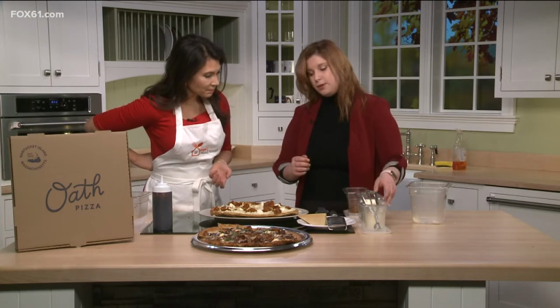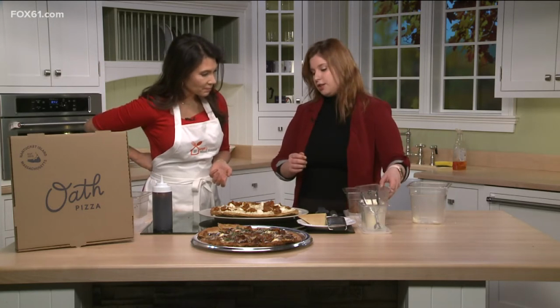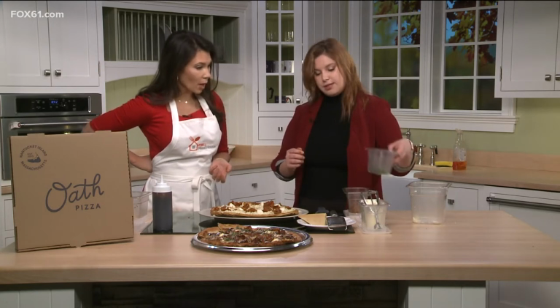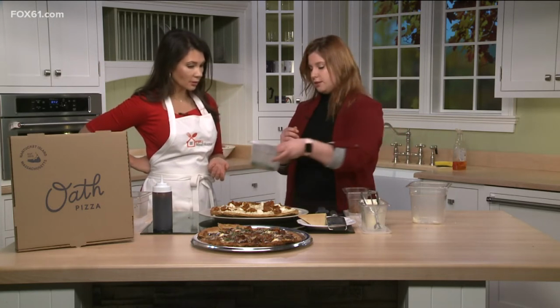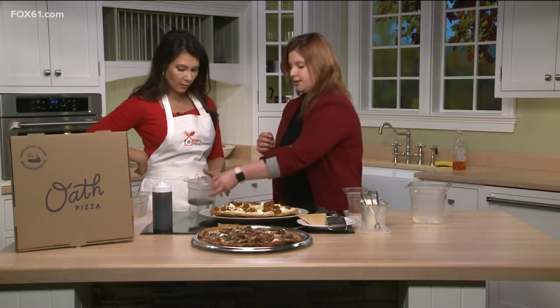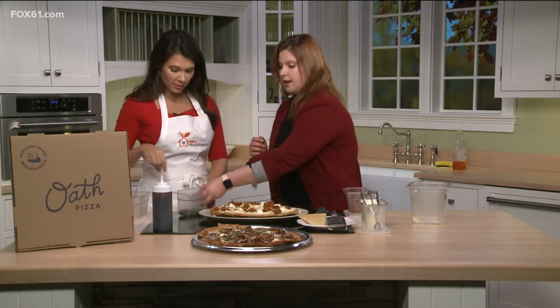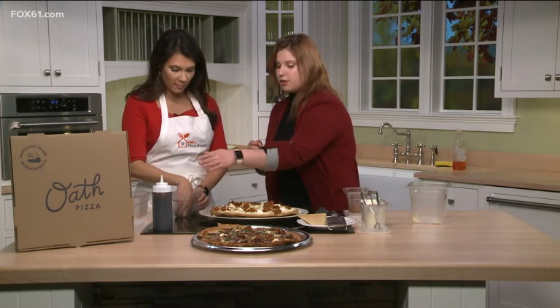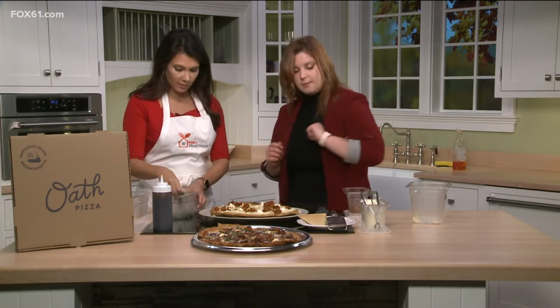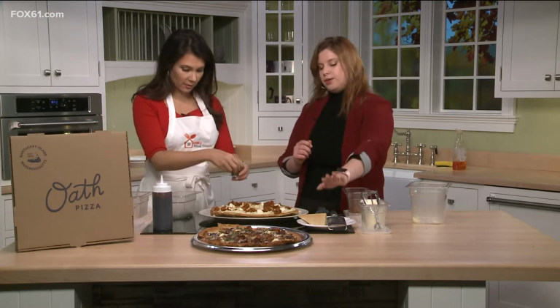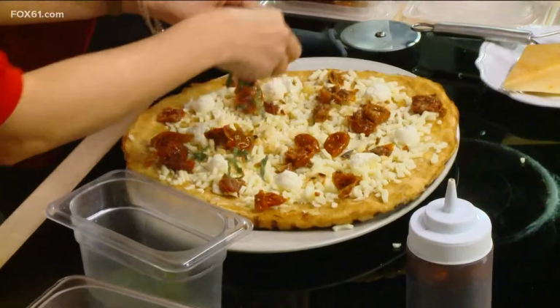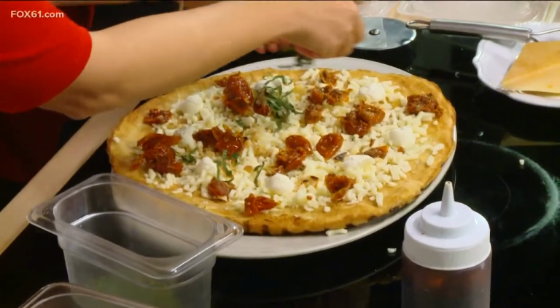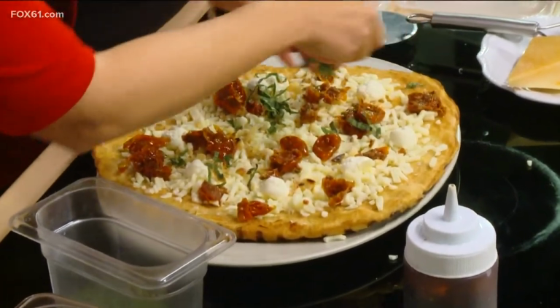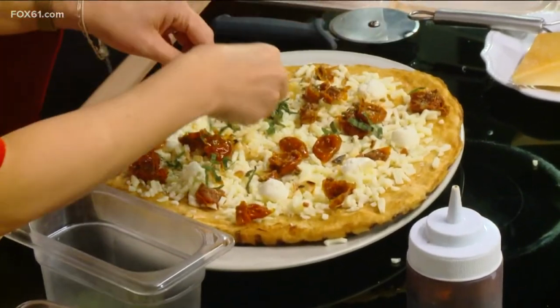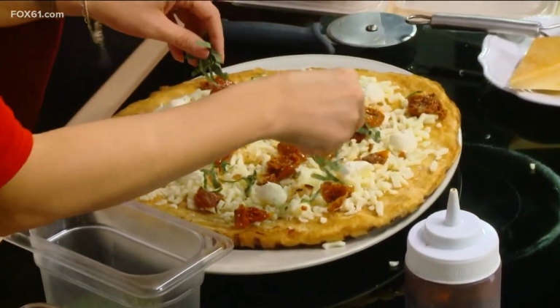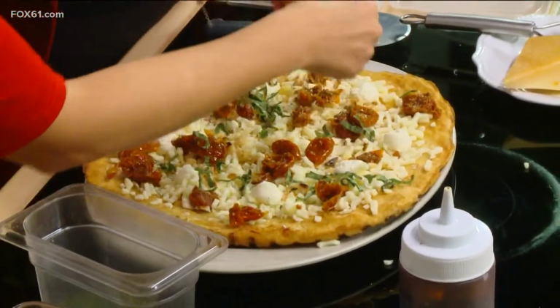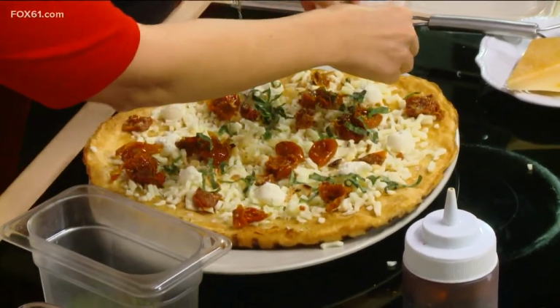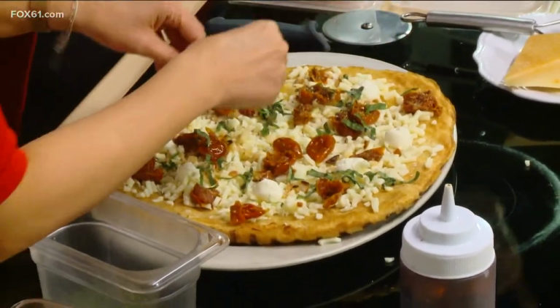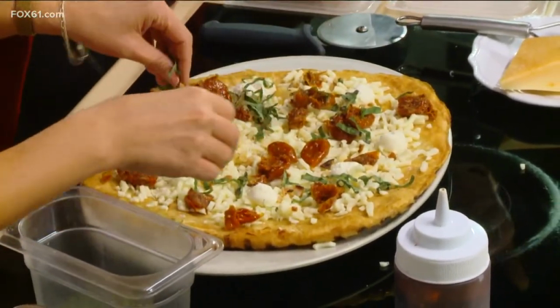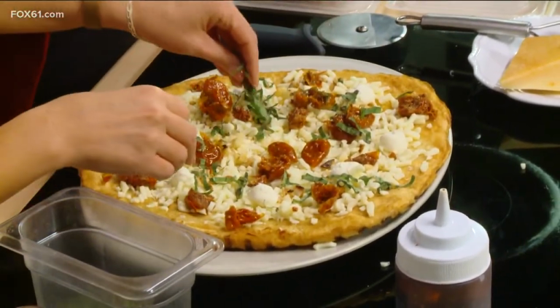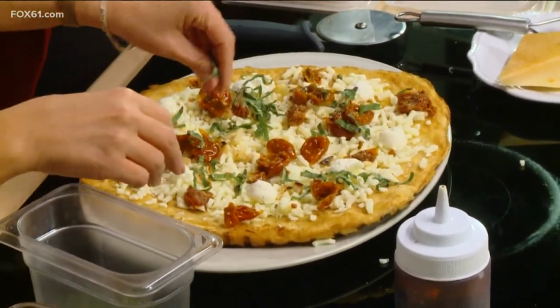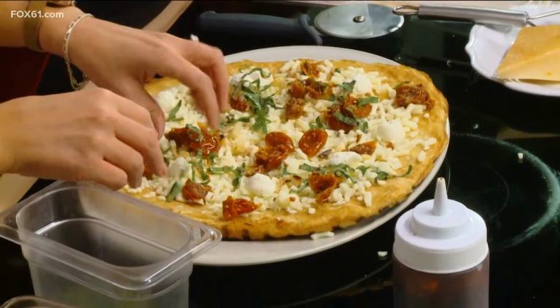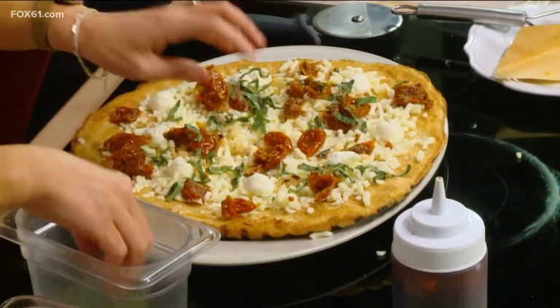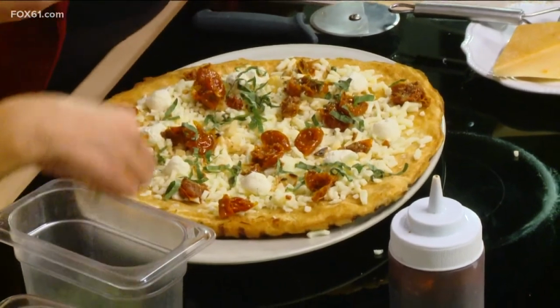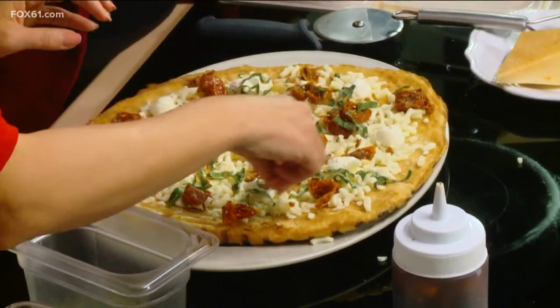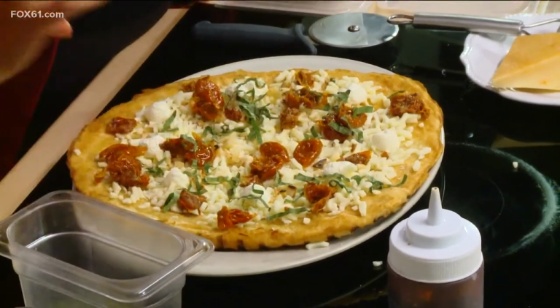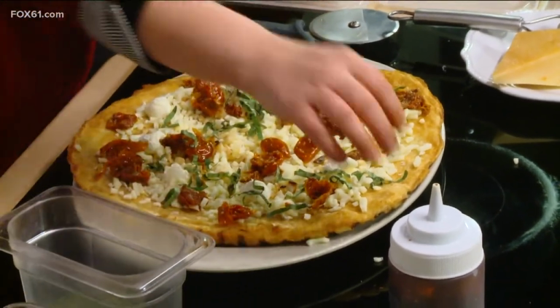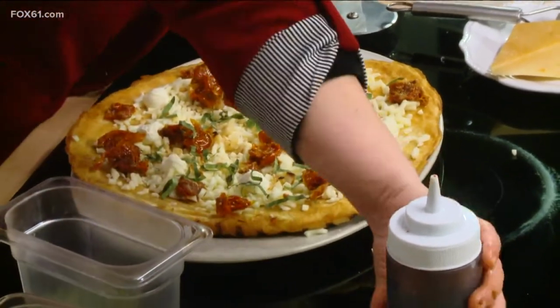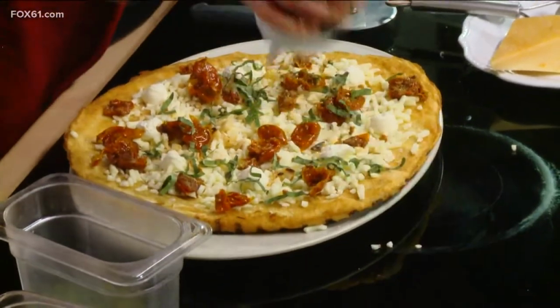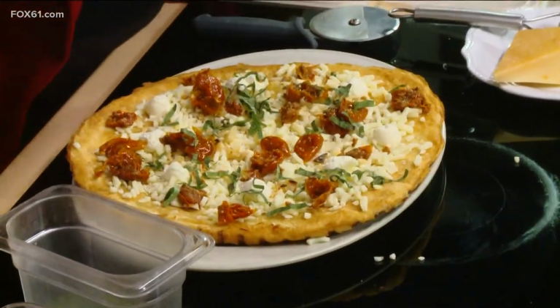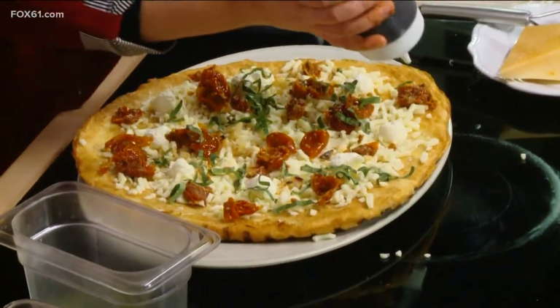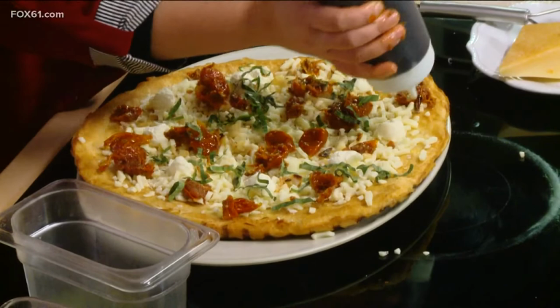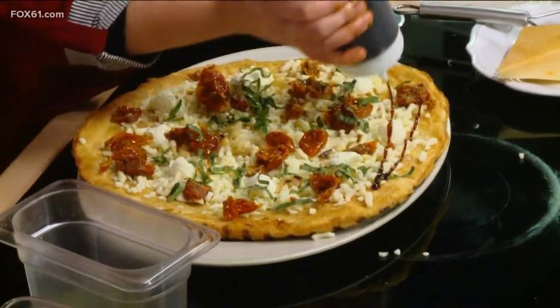So we have some garnishes. This is going to be some basil — basil and balsamic. And then we use some grana padano. These garnishes come in naturally after it gets cooked, and they're going to add all that flavor. I'm going to top it off with a little bit of balsamic.